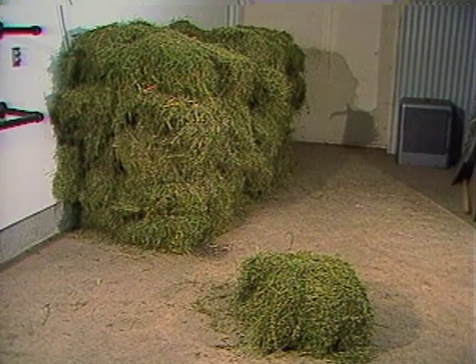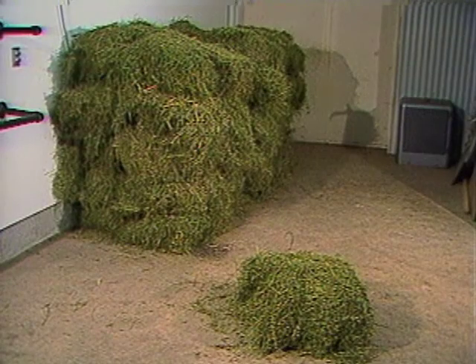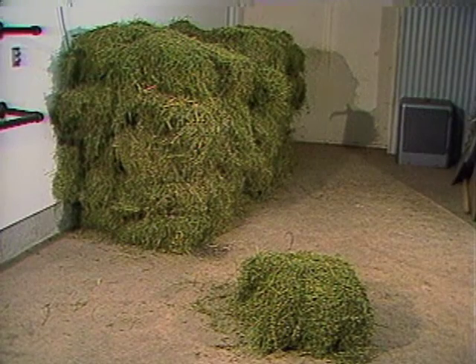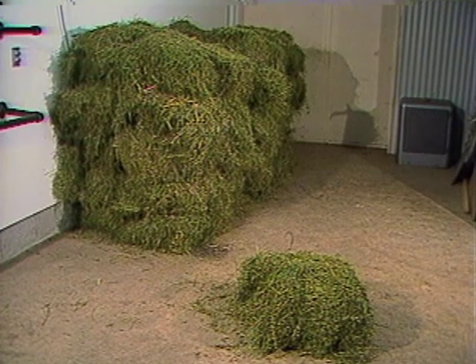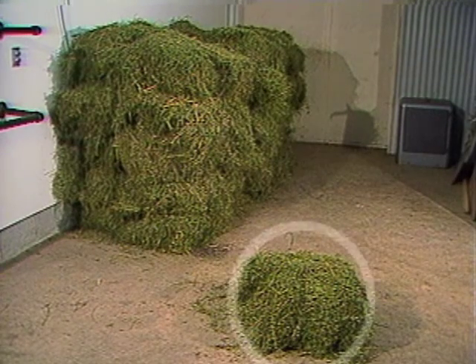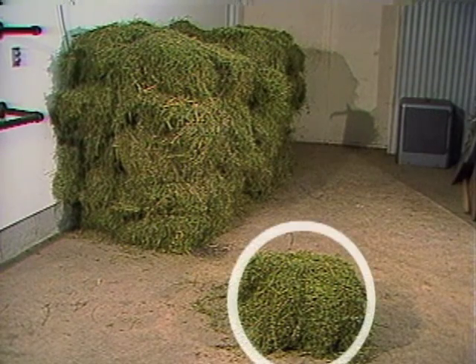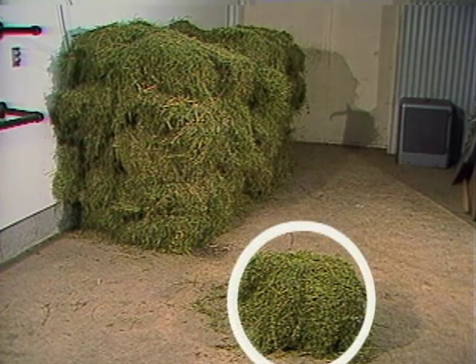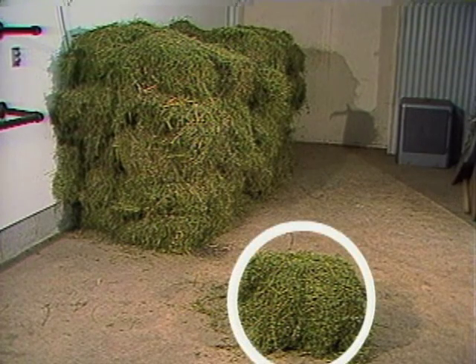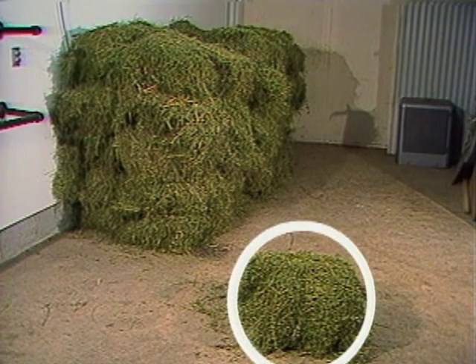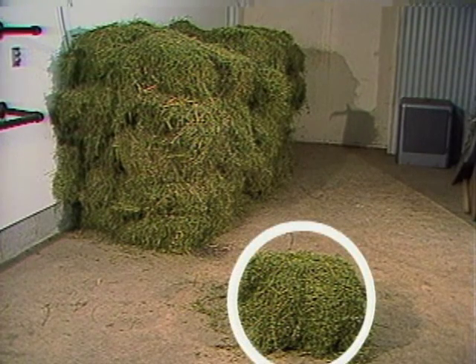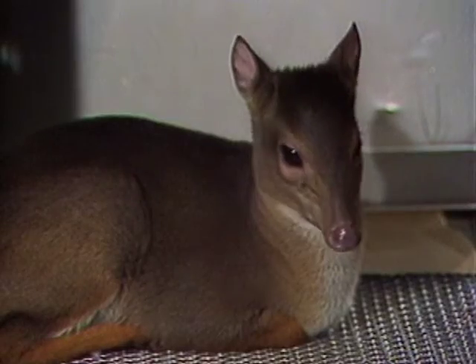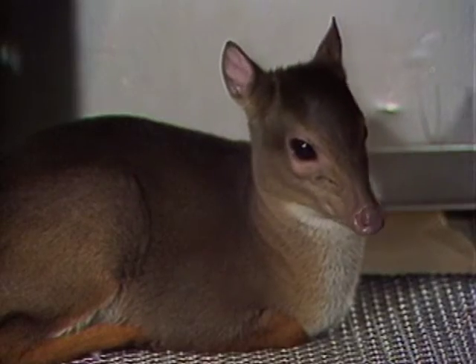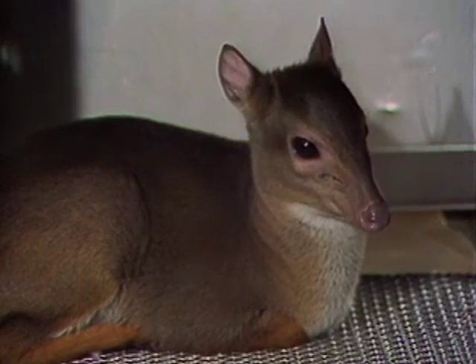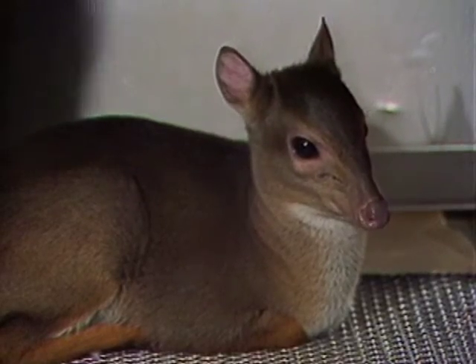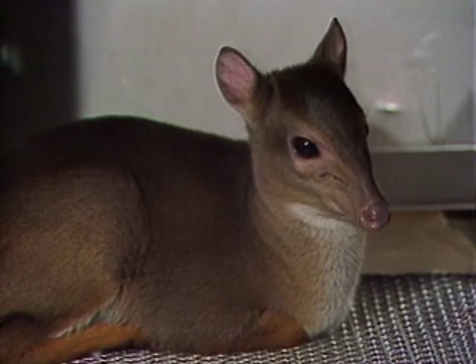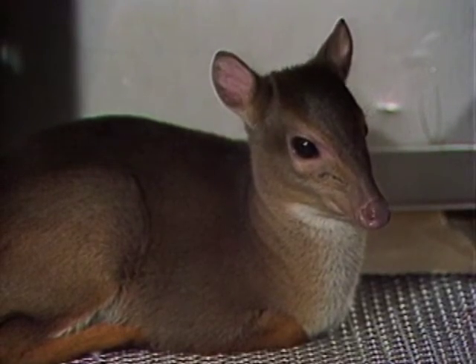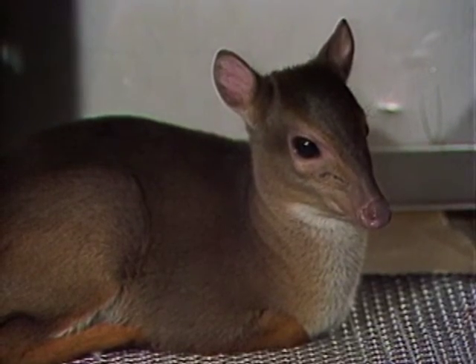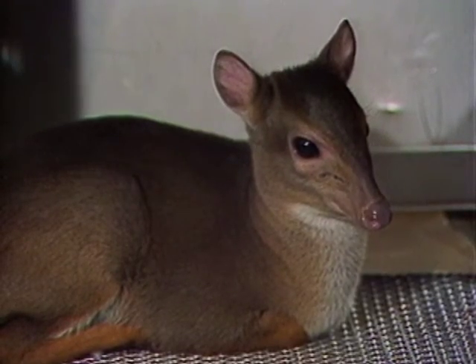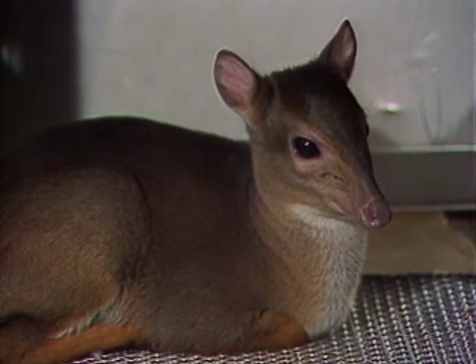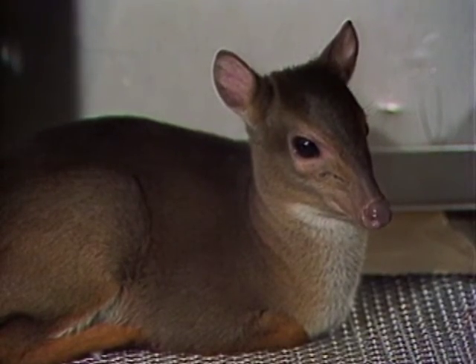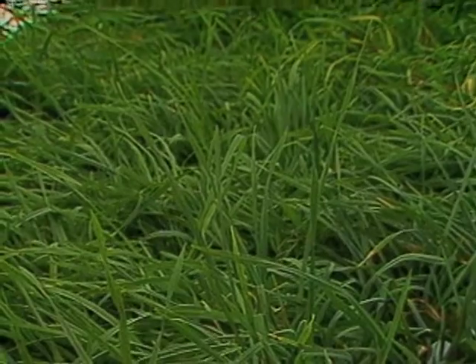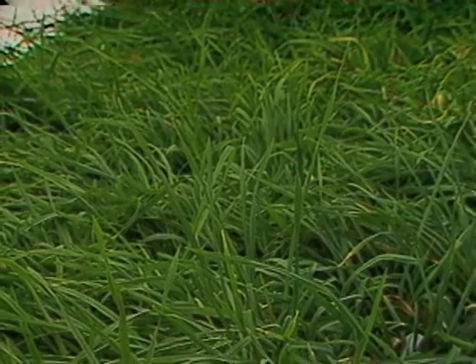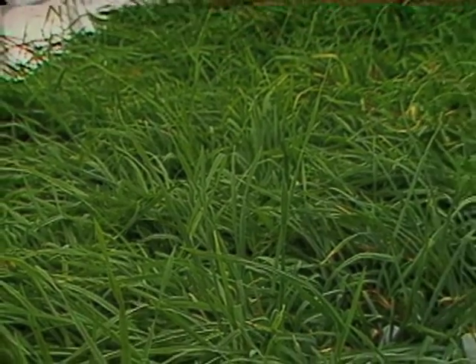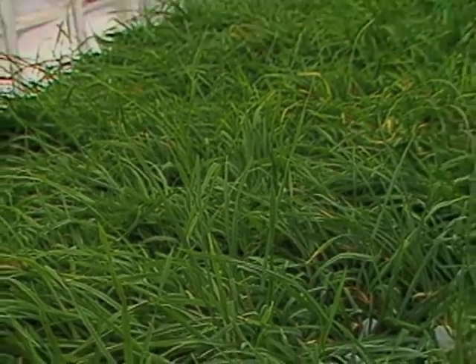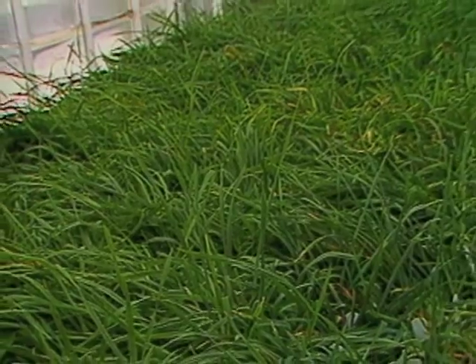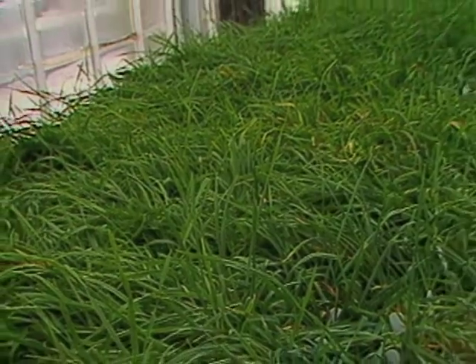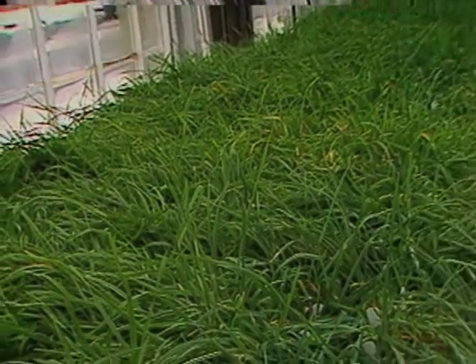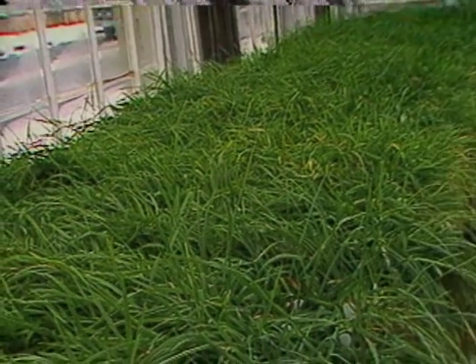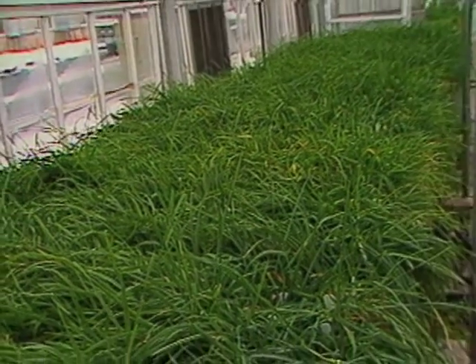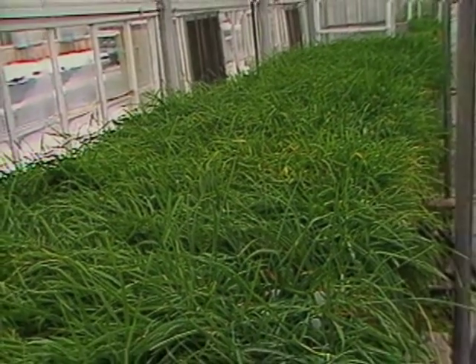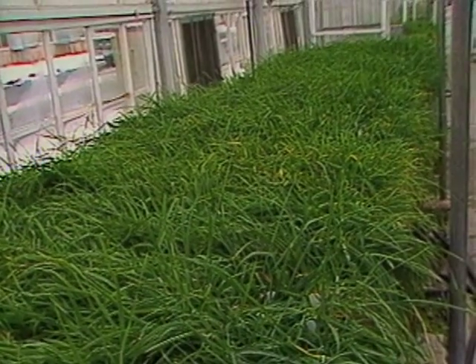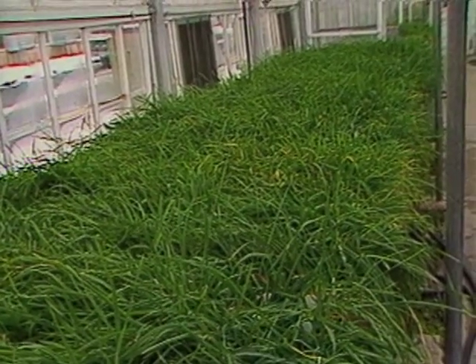Since they eat only one-twentieth of what larger ruminants eat, they're less expensive to feed. Because they eat so much less, enough food can be grown in a greenhouse for a variety of nutrition experiments.